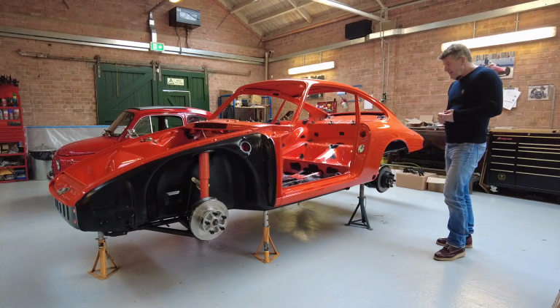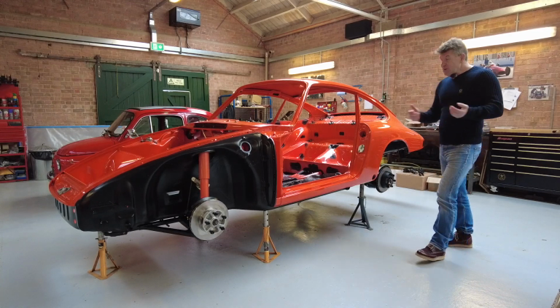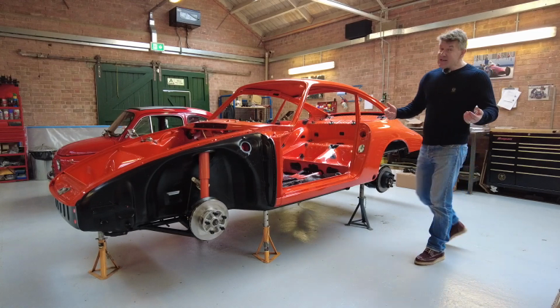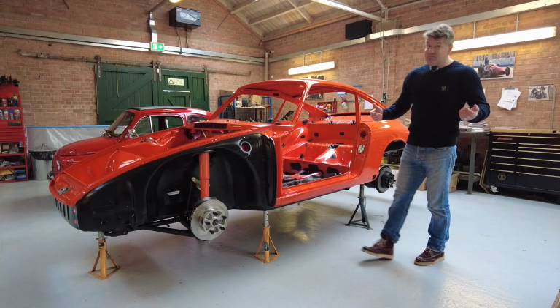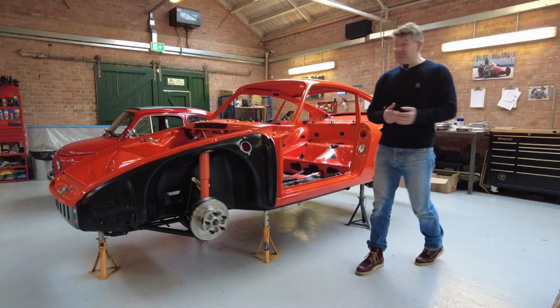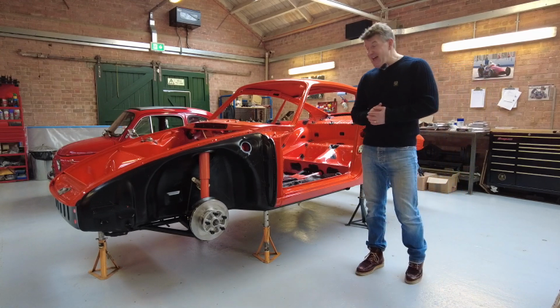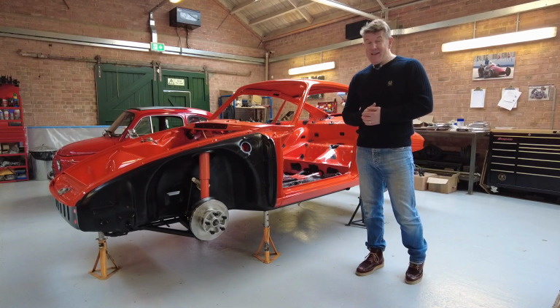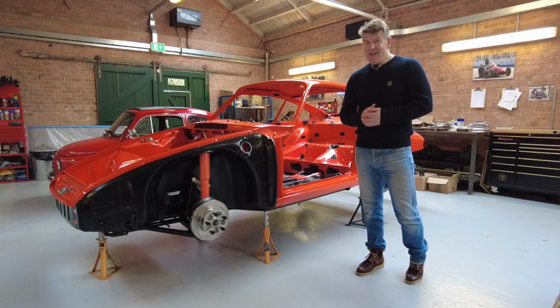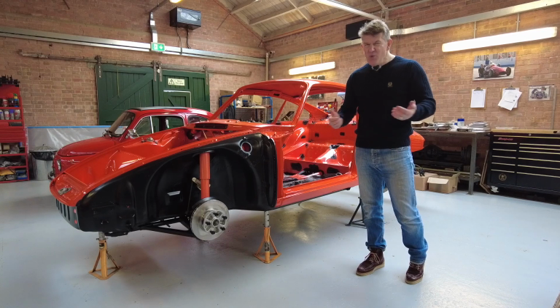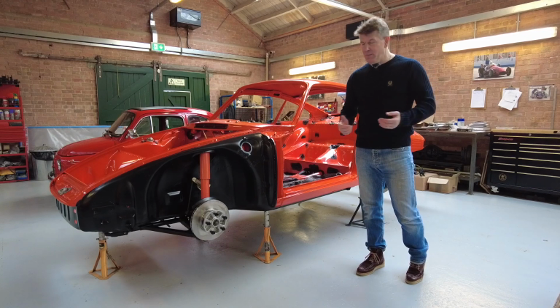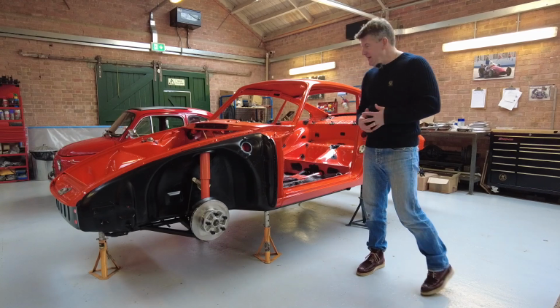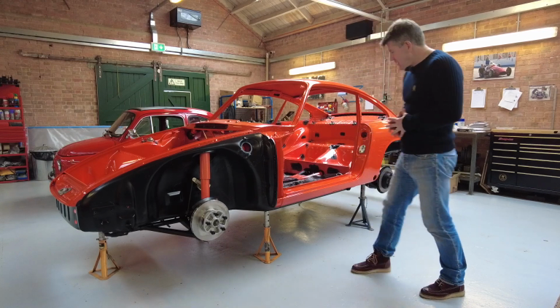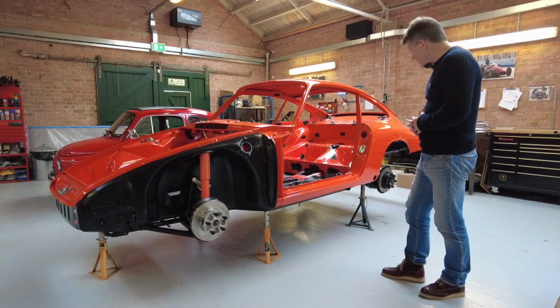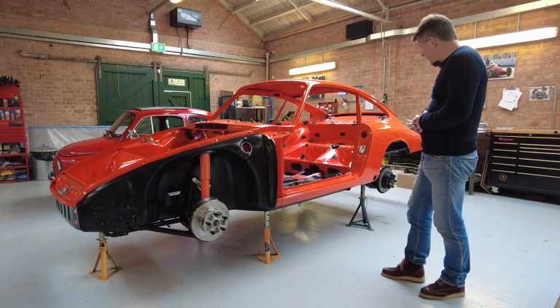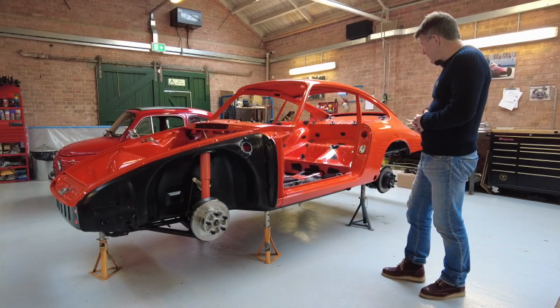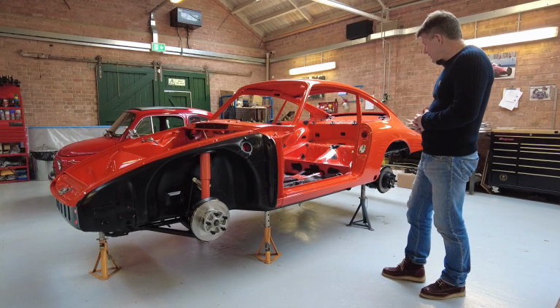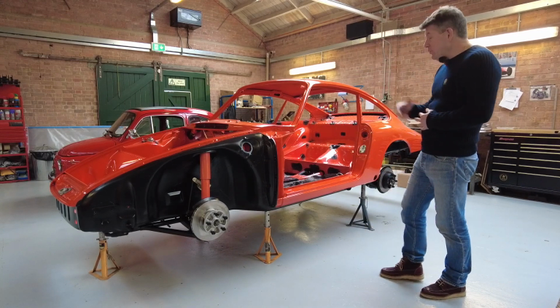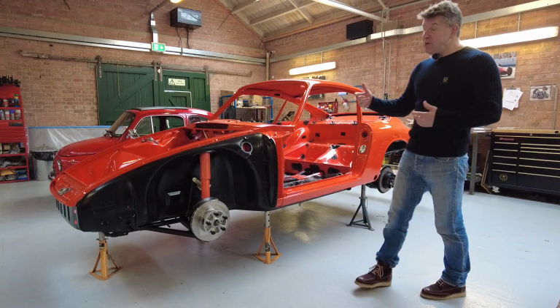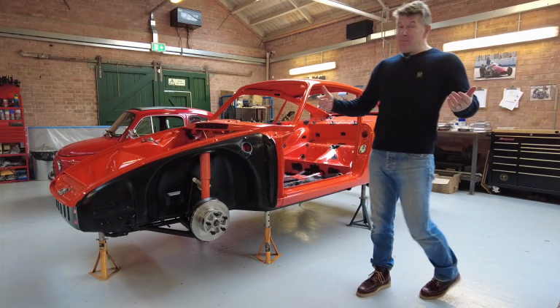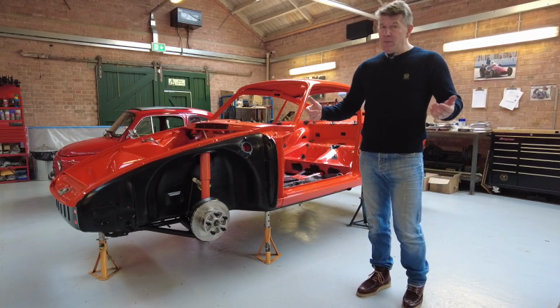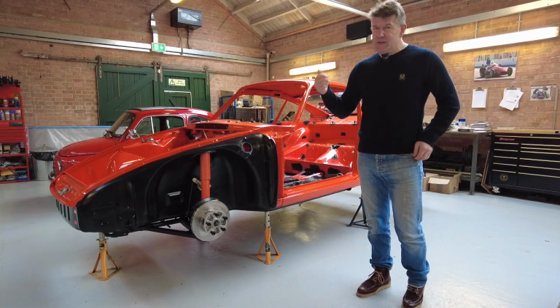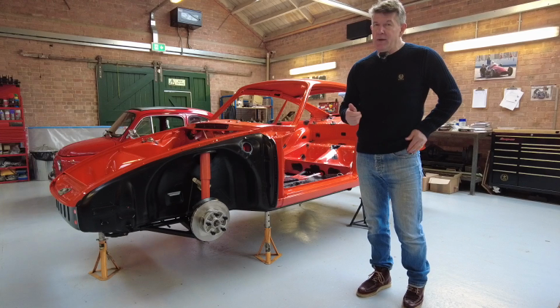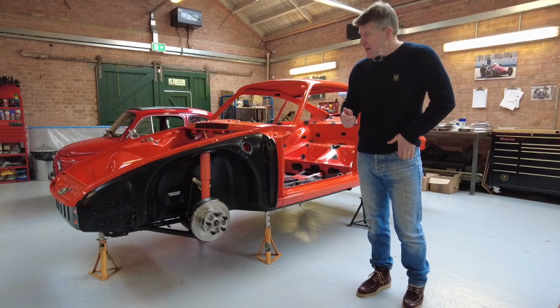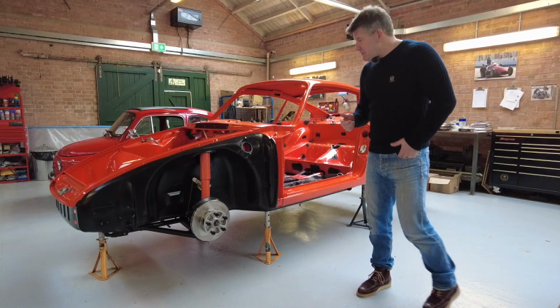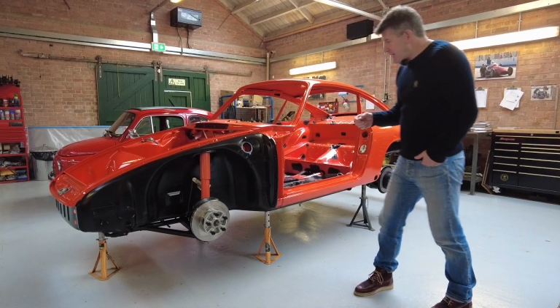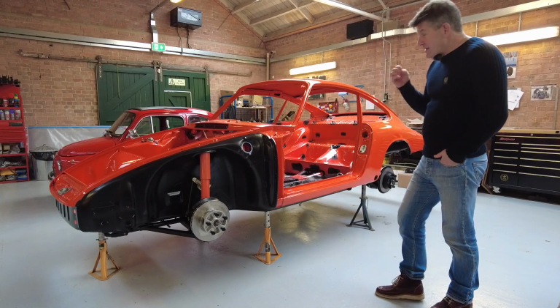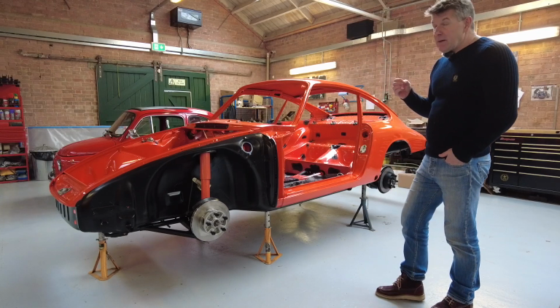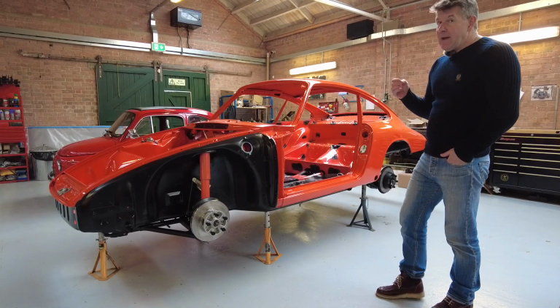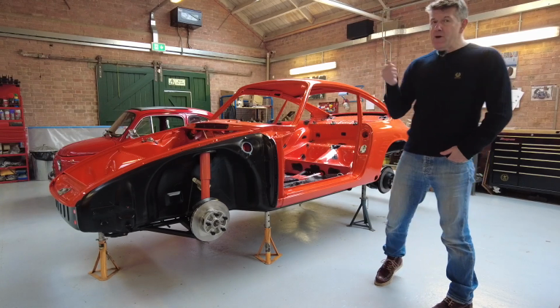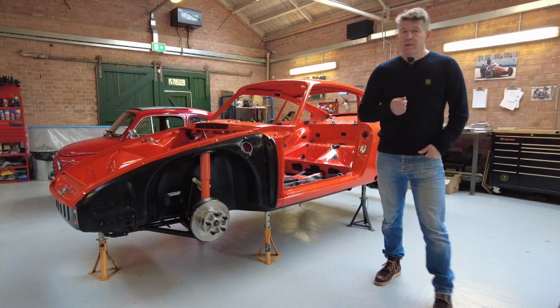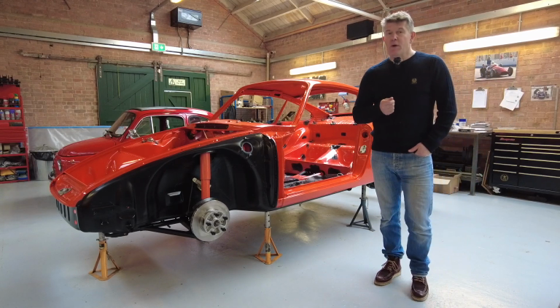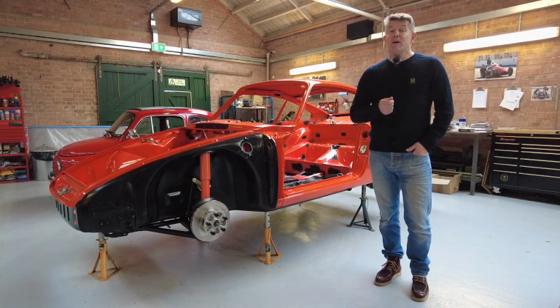Am I jealous? Hell yeah, who wouldn't be? Just look at it — and we'll document the build because this one I suspect is going to be very, very special.